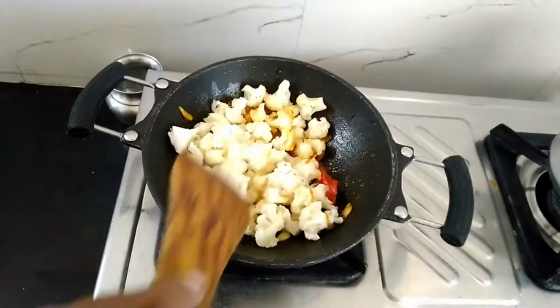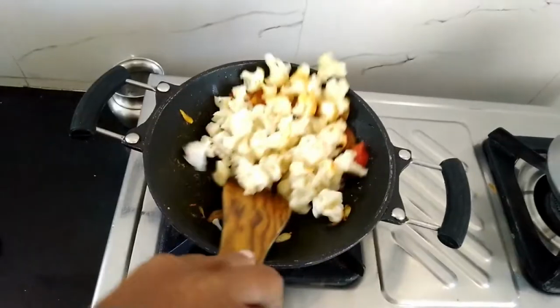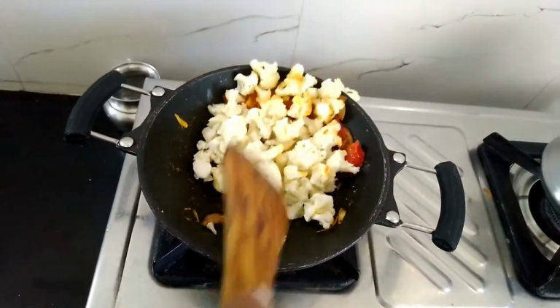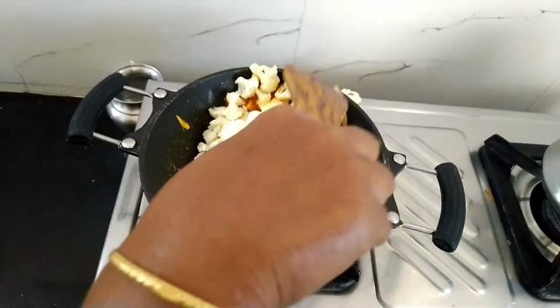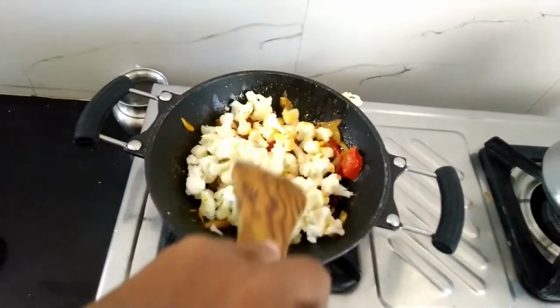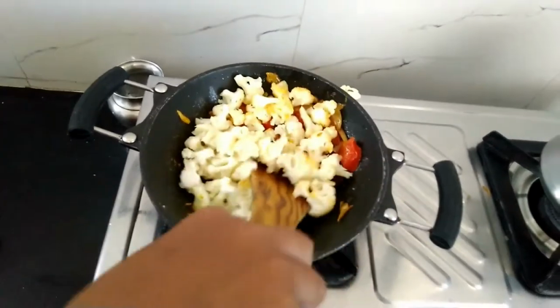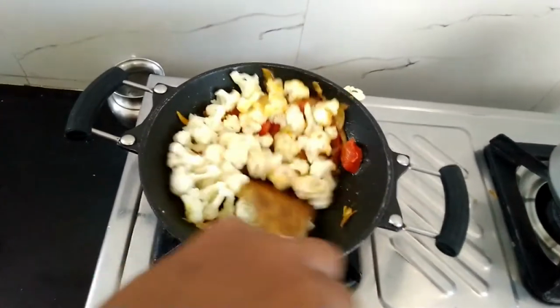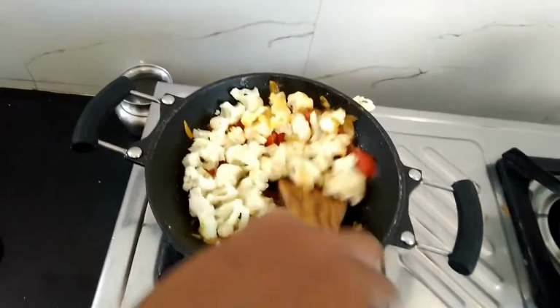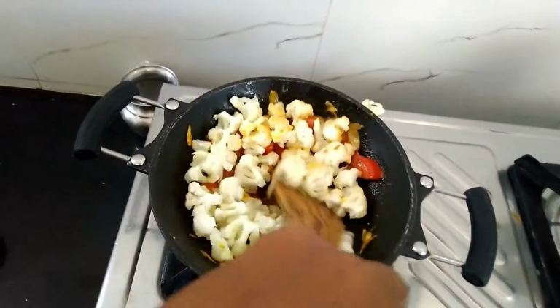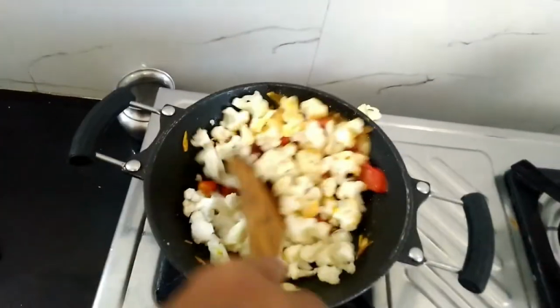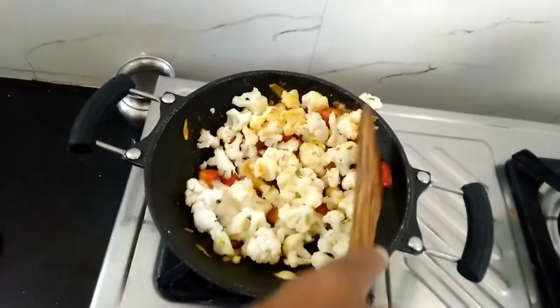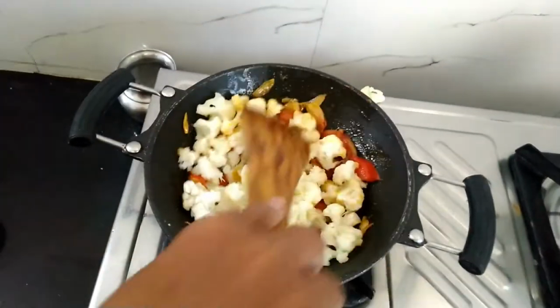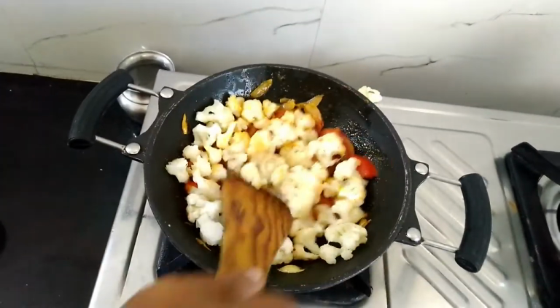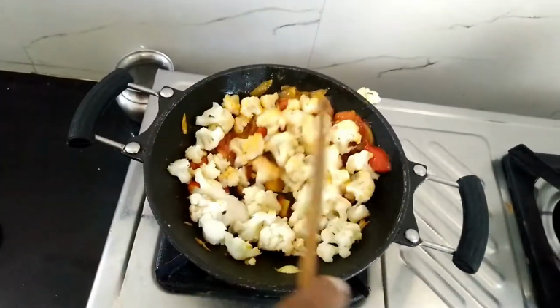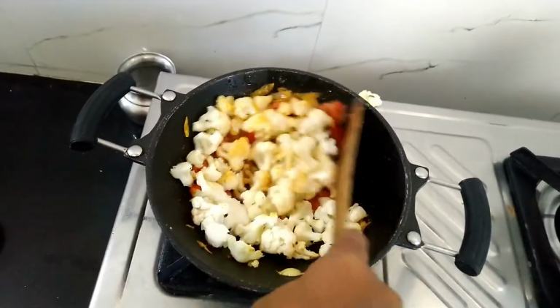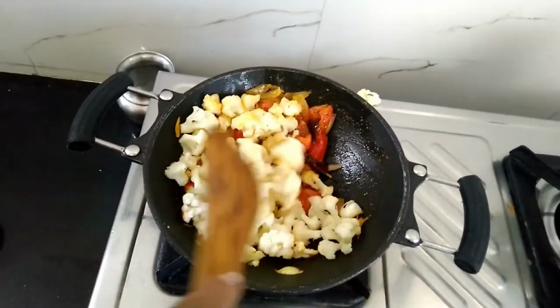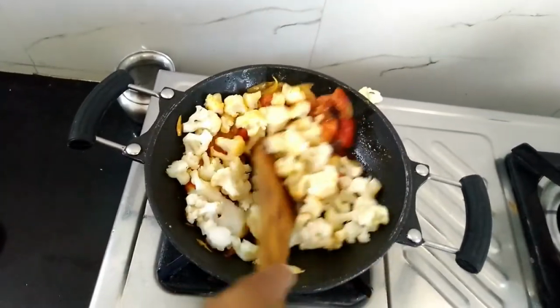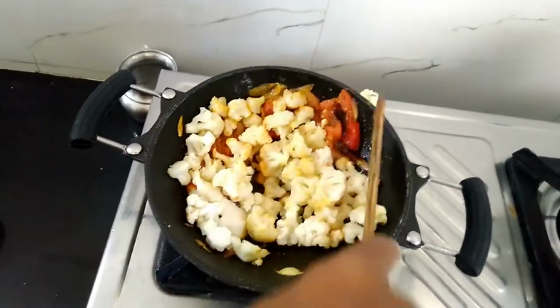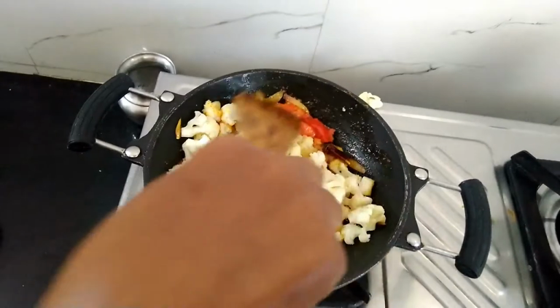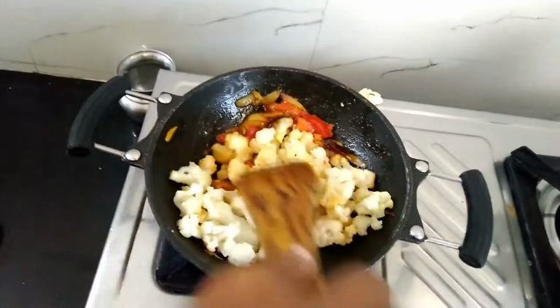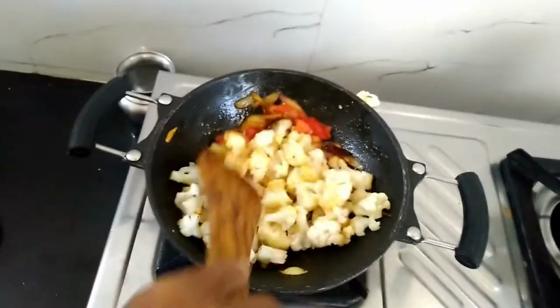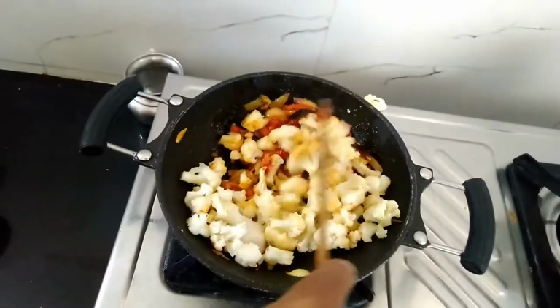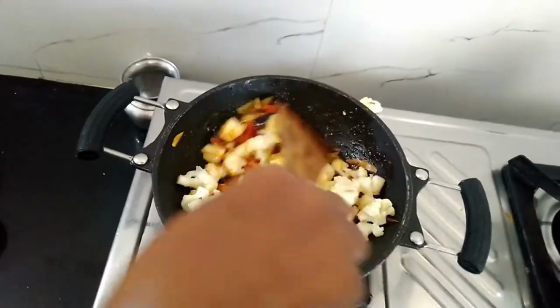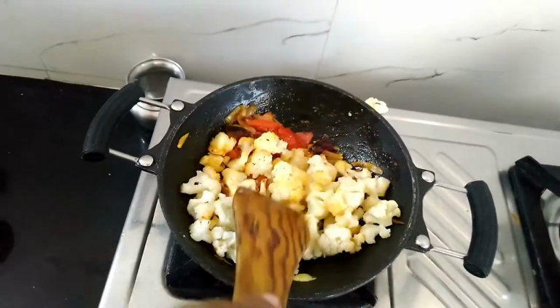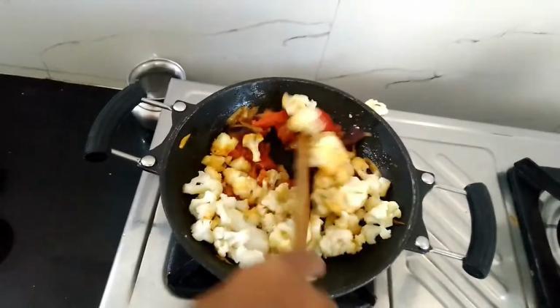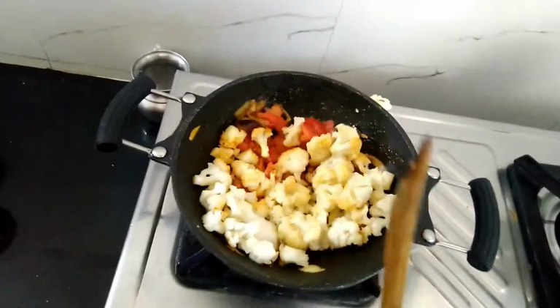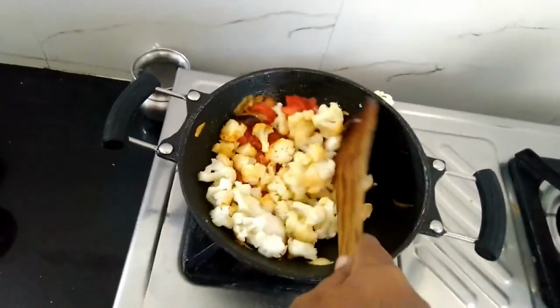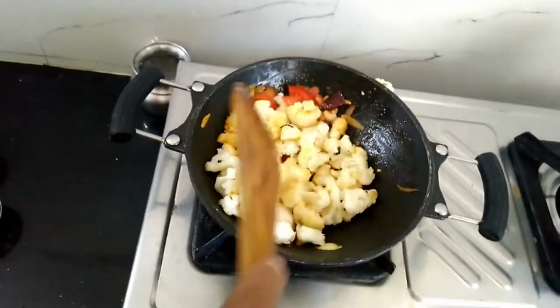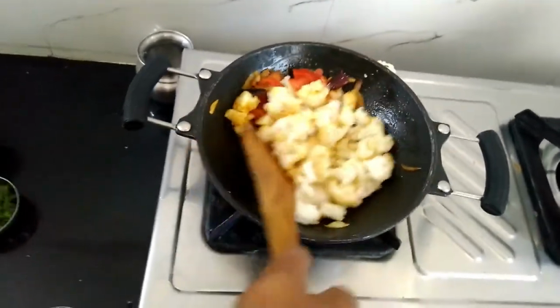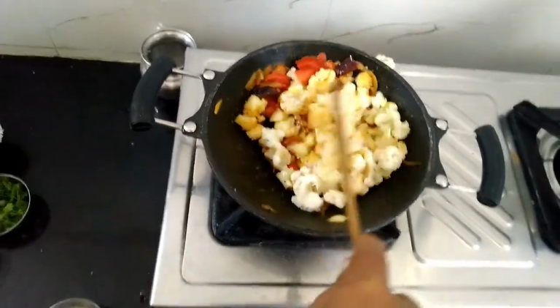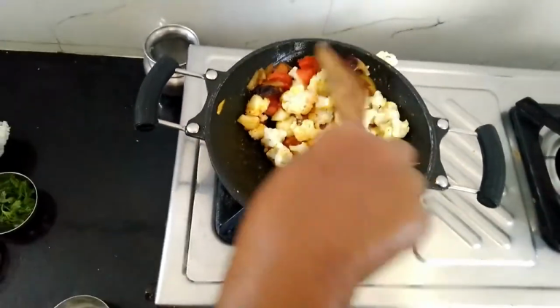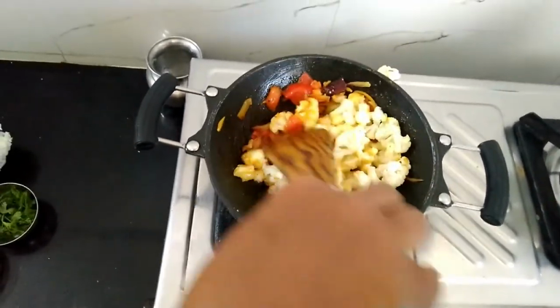Since my pan is small, the cauliflower jumps out and it is difficult to mix — so use a big pan to avoid spilling. Make sure to mix the tomato and cauliflower nicely.